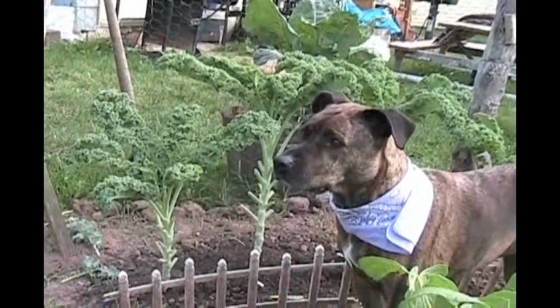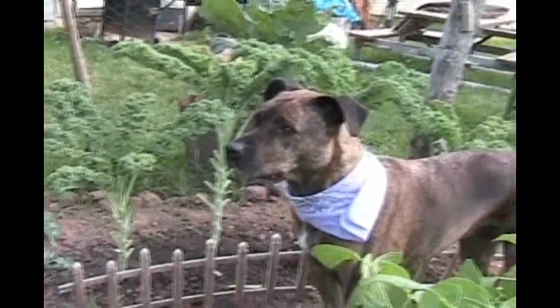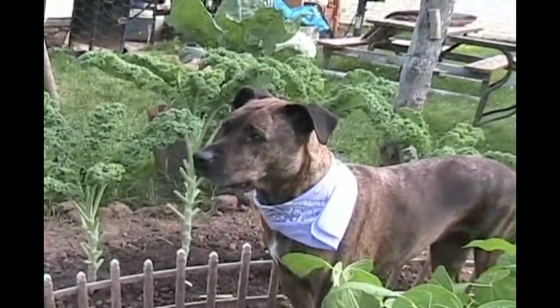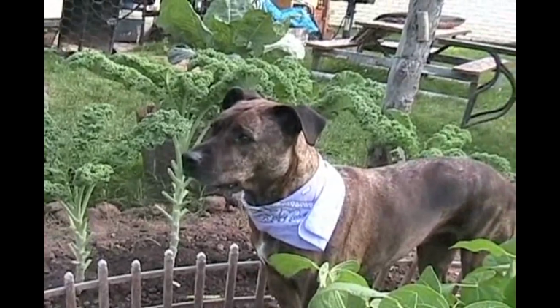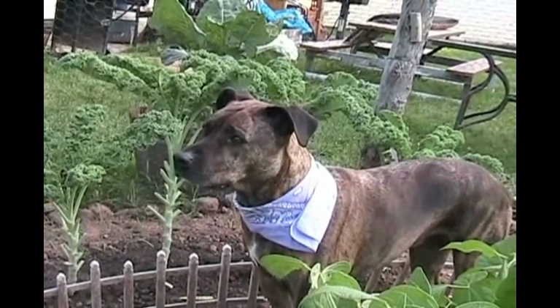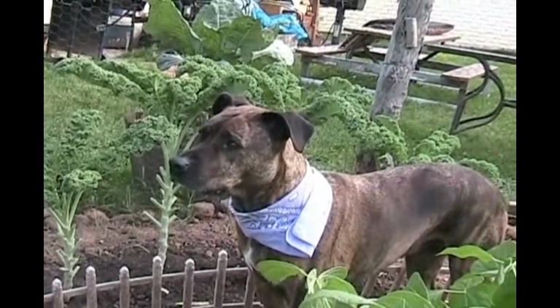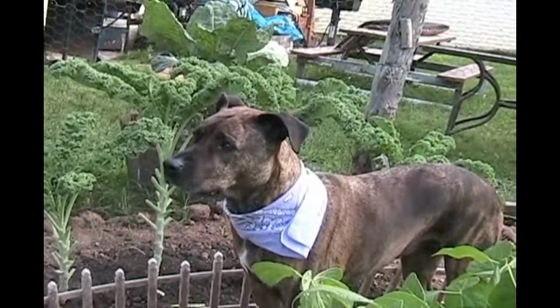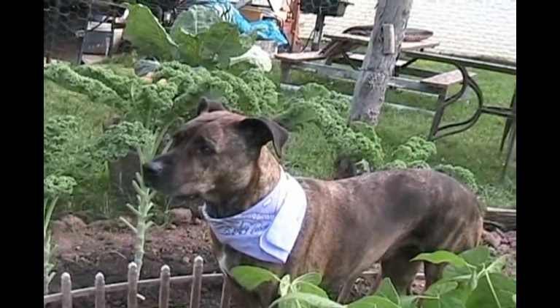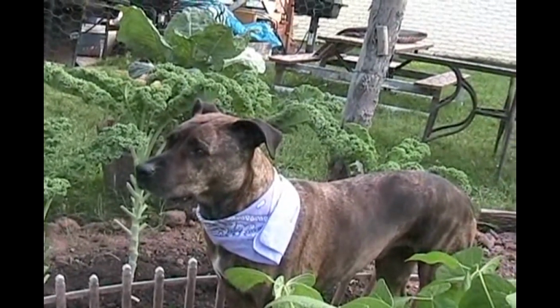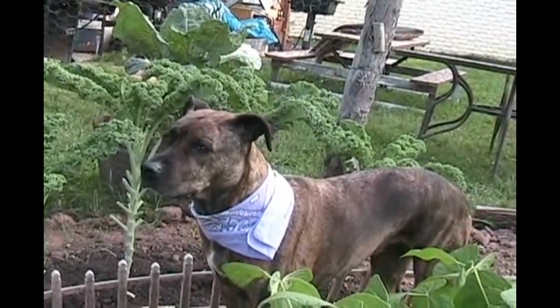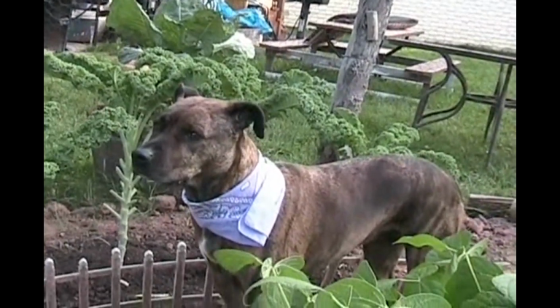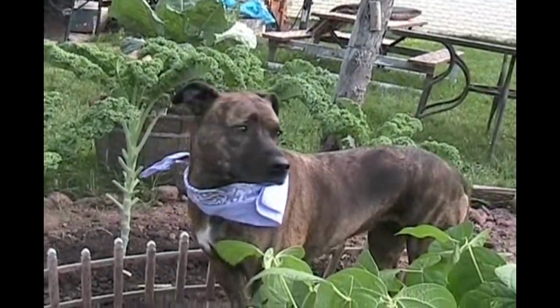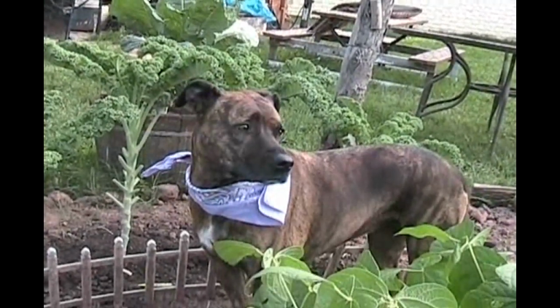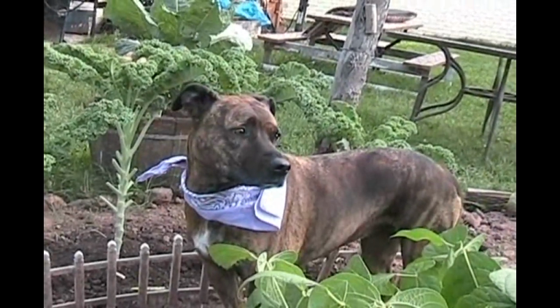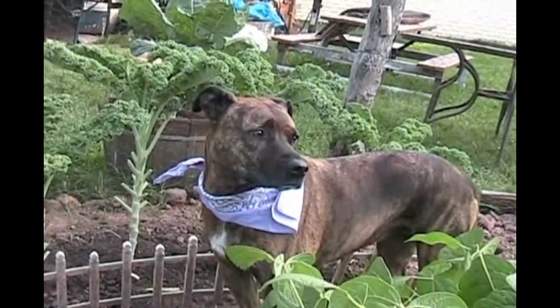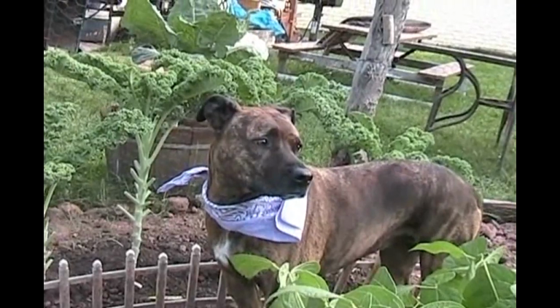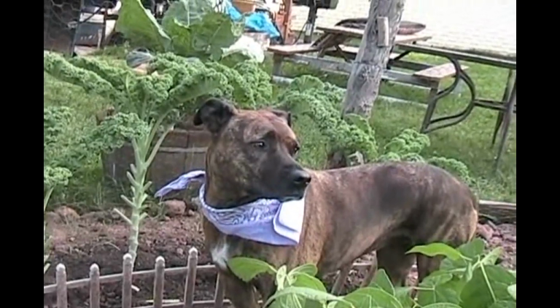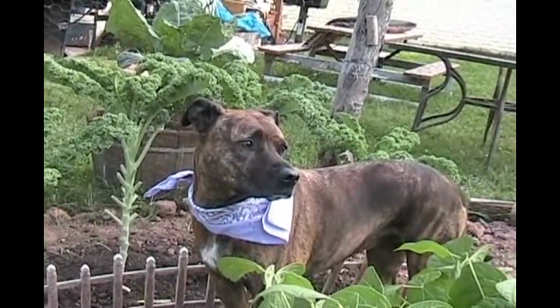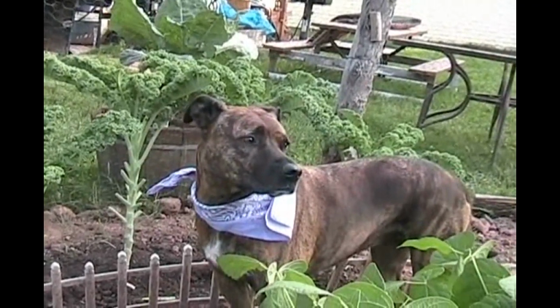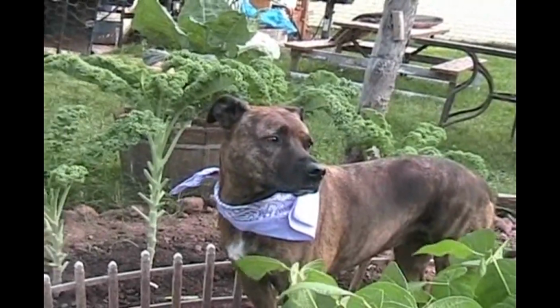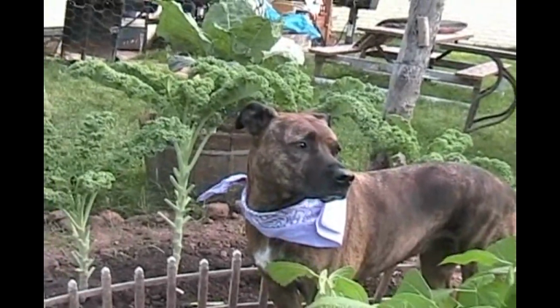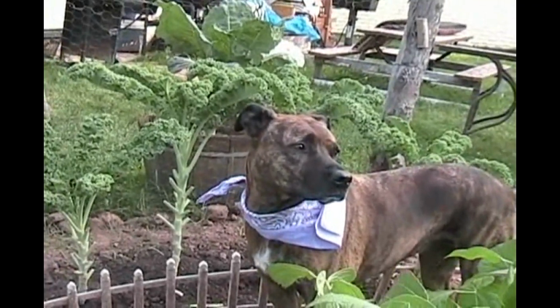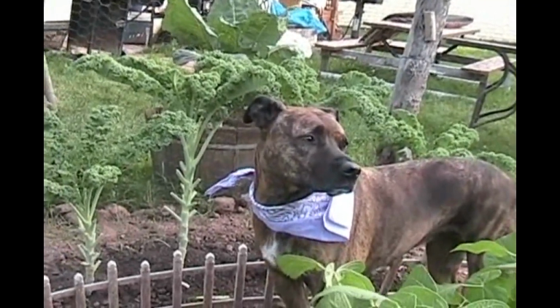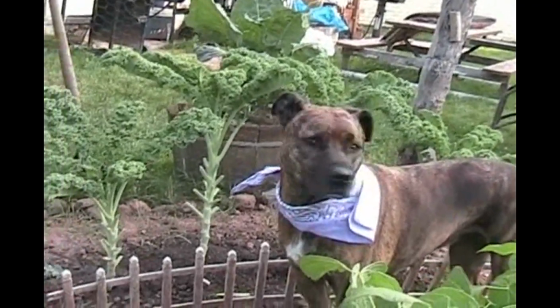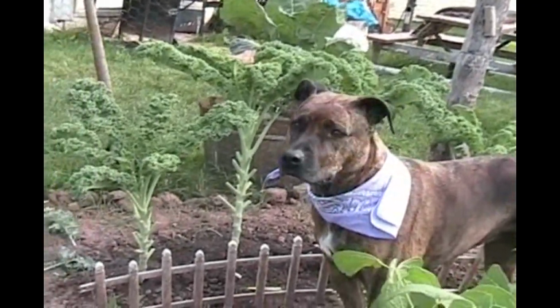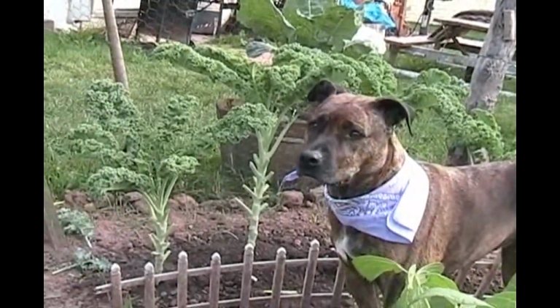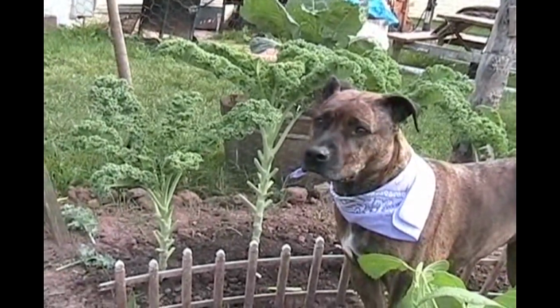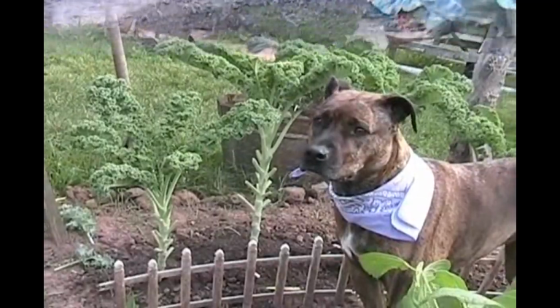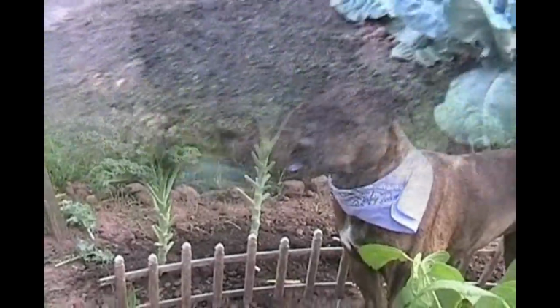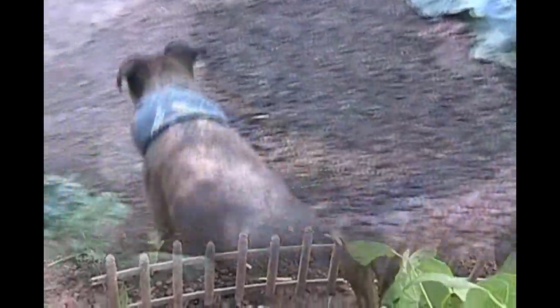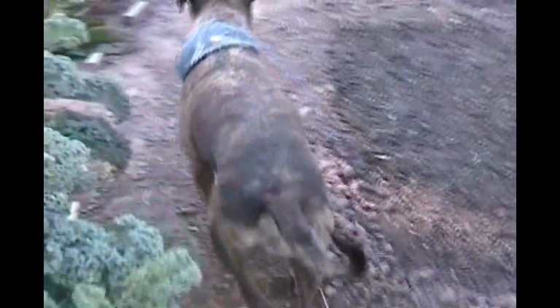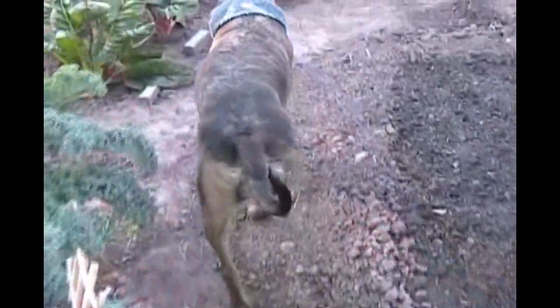There's Savannah right in front of the kale and as you can see the kale is right about at the top of her head — about two and a half feet so far. Looking really good. Thought we'd buzz around the garden really quick.